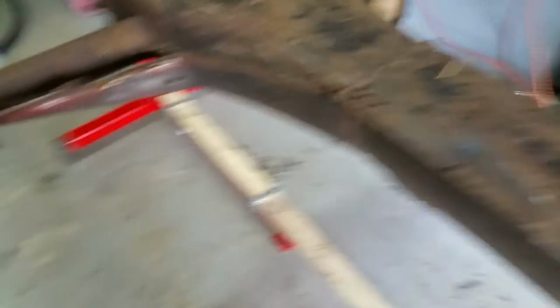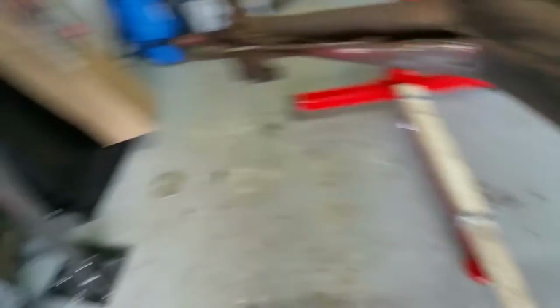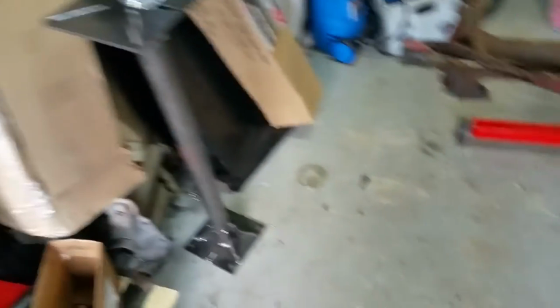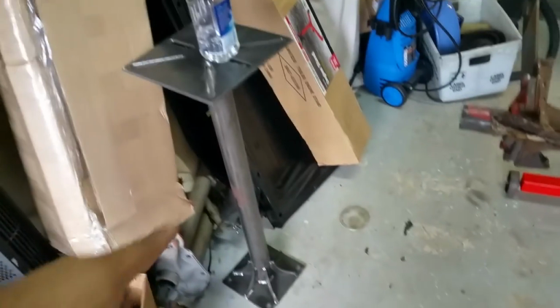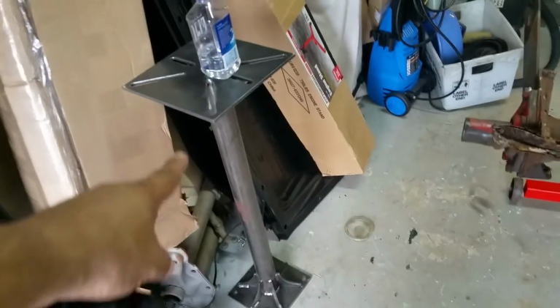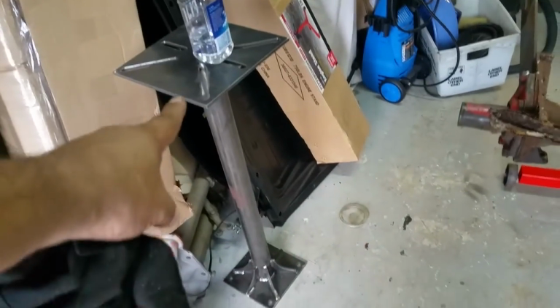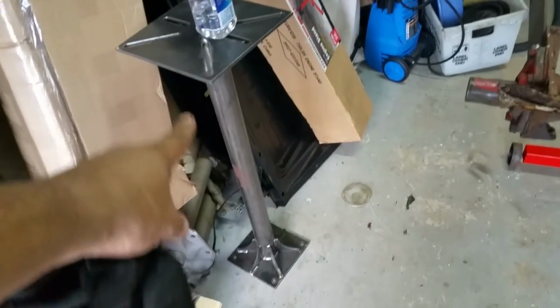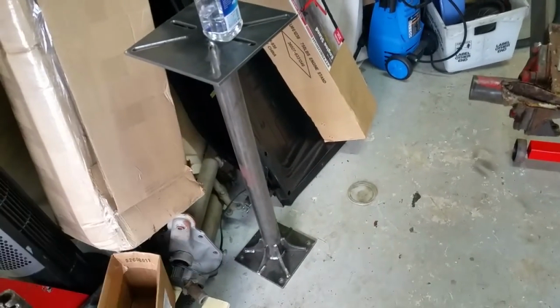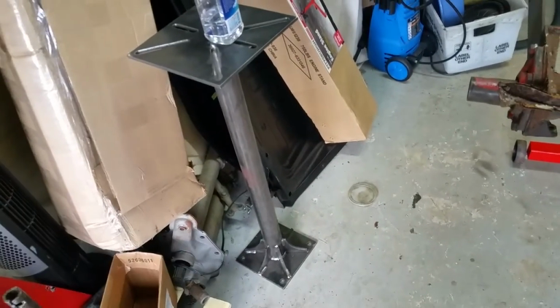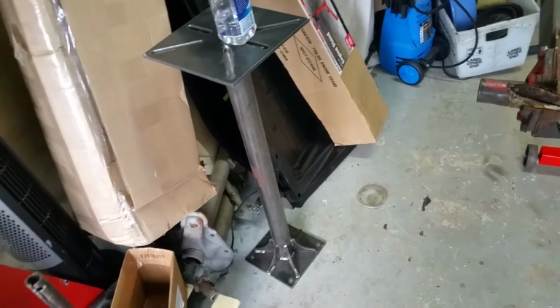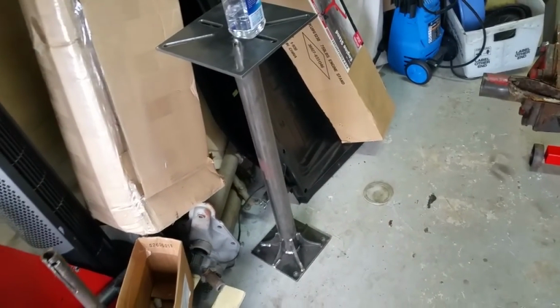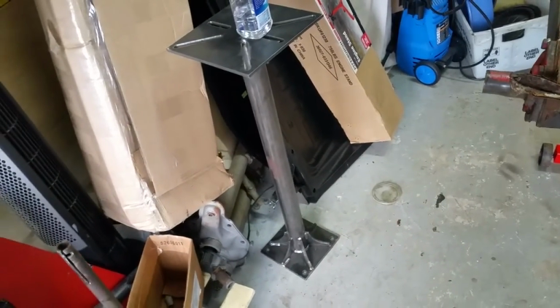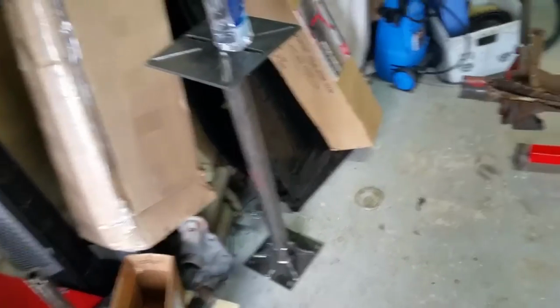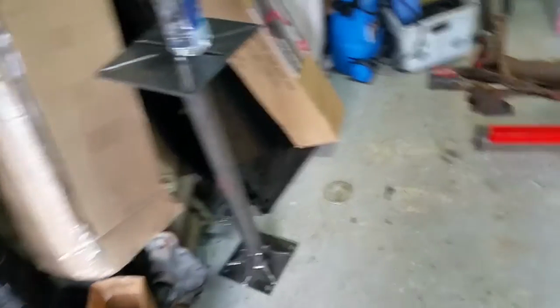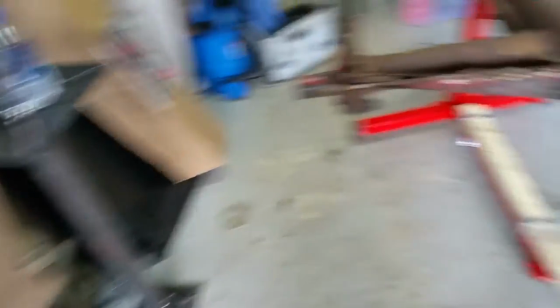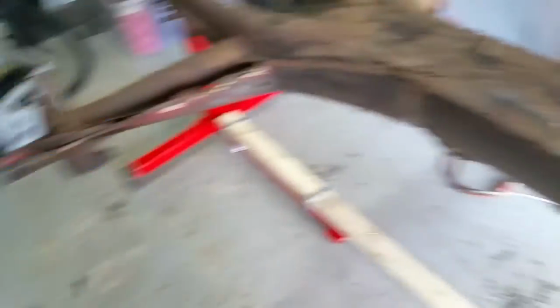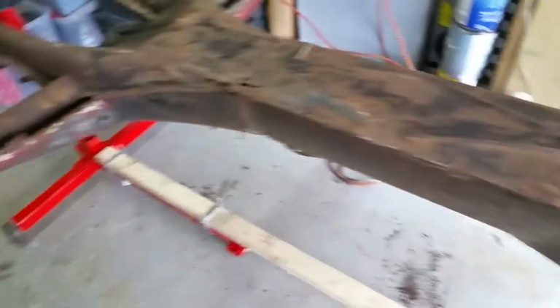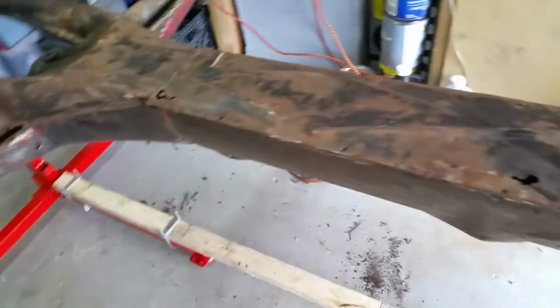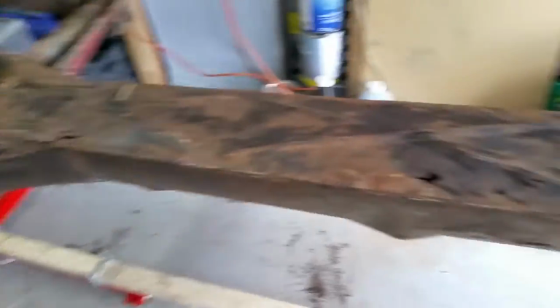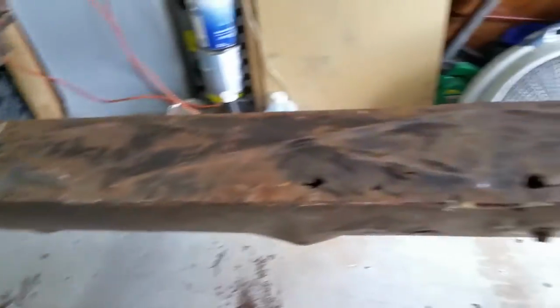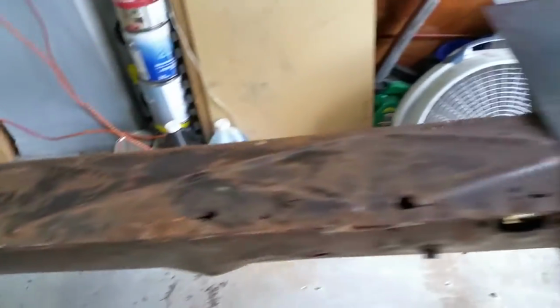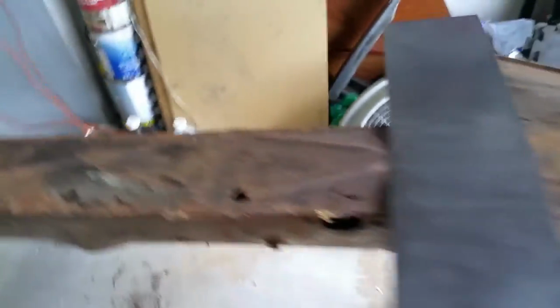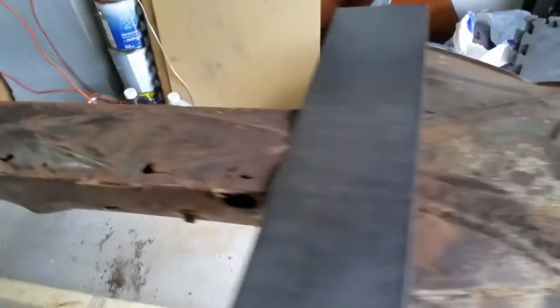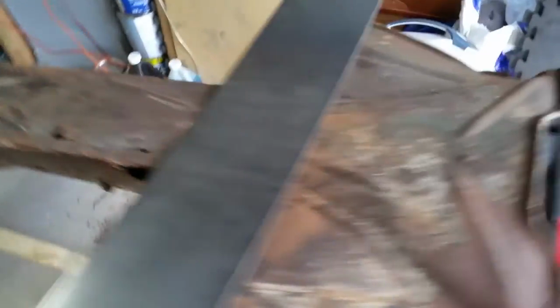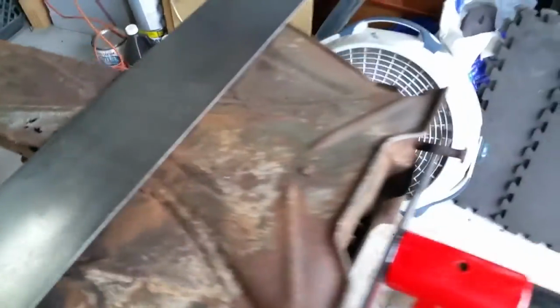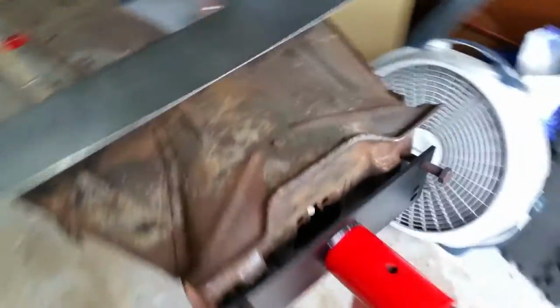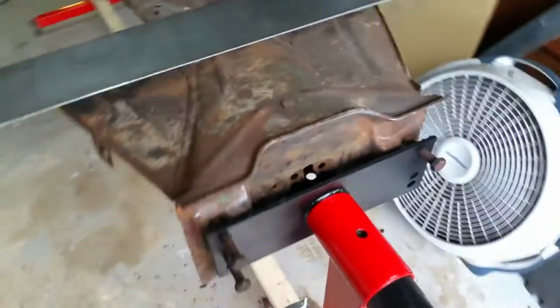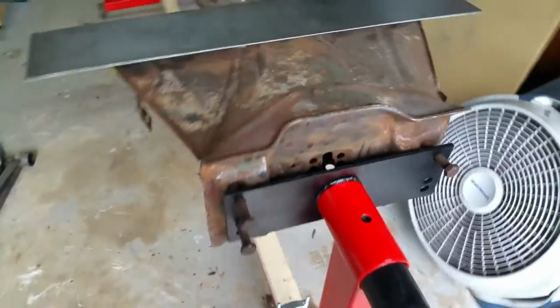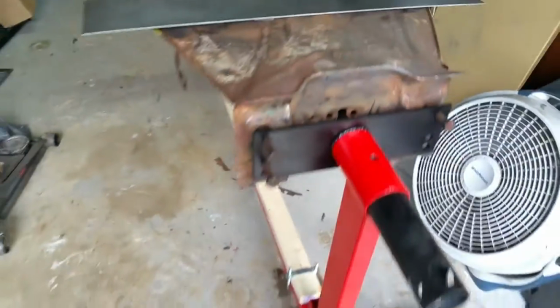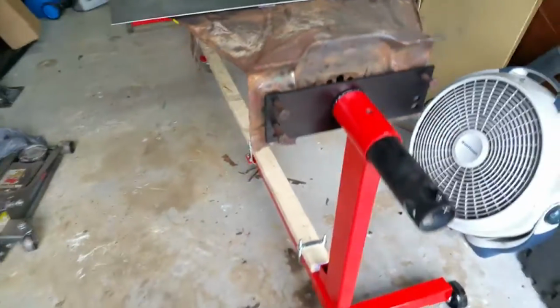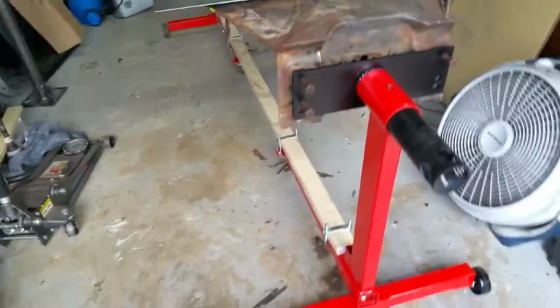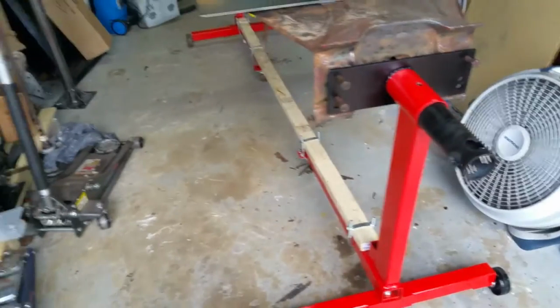We also made this piece right here, my bench grinder stand. There you have it.